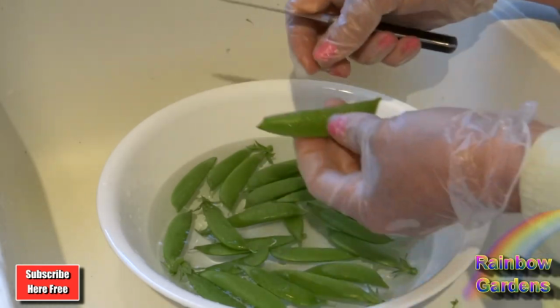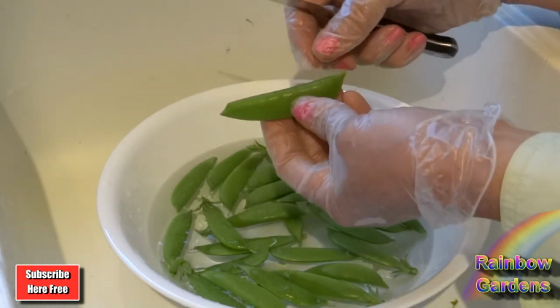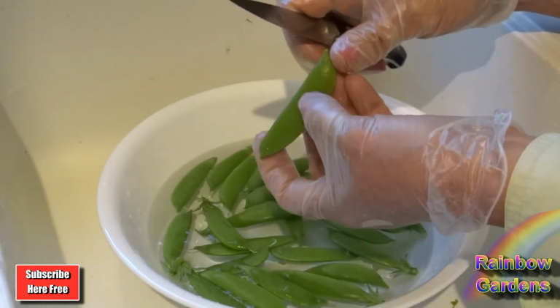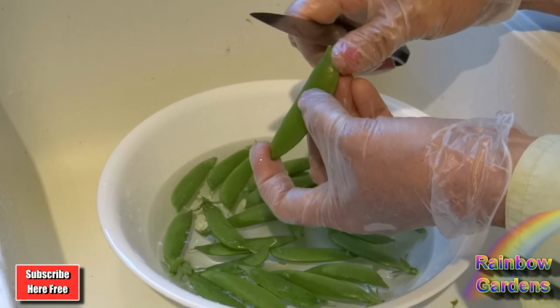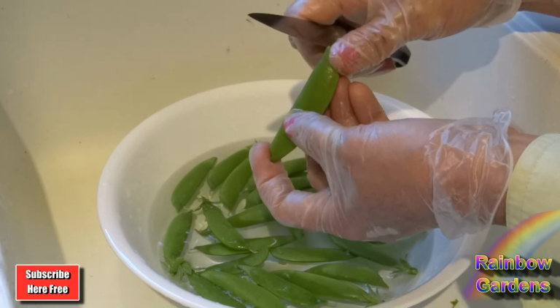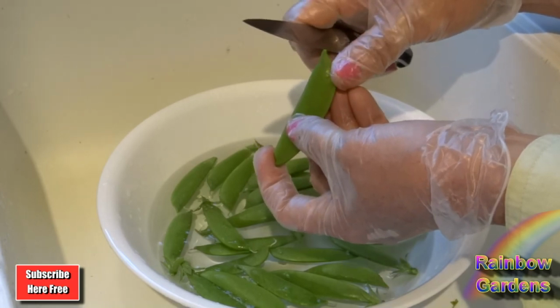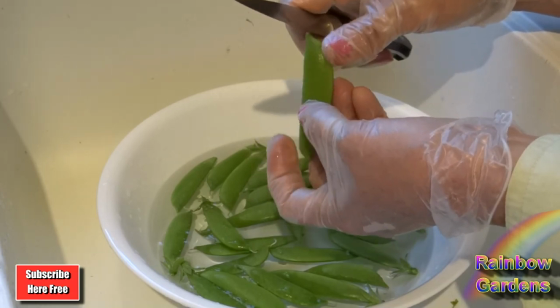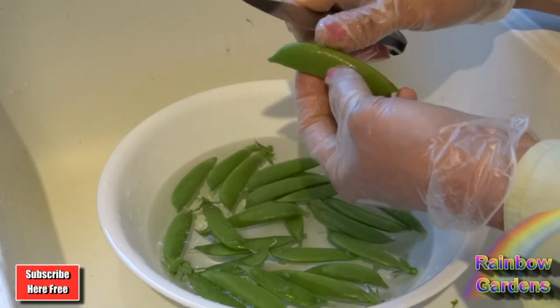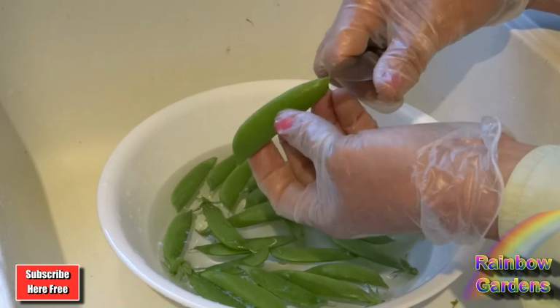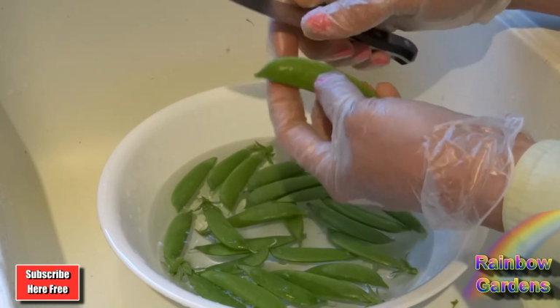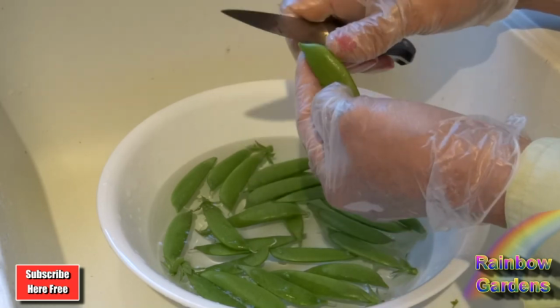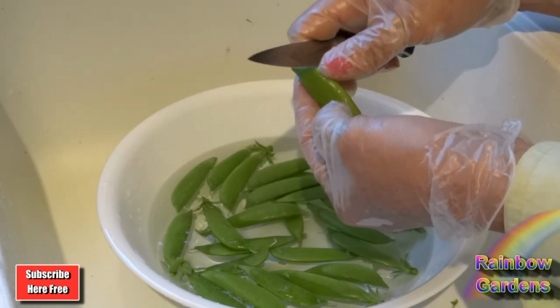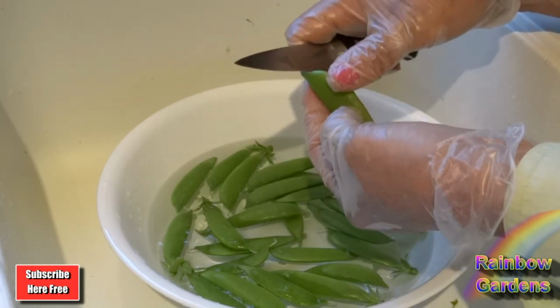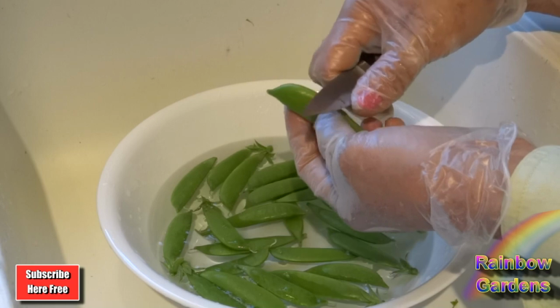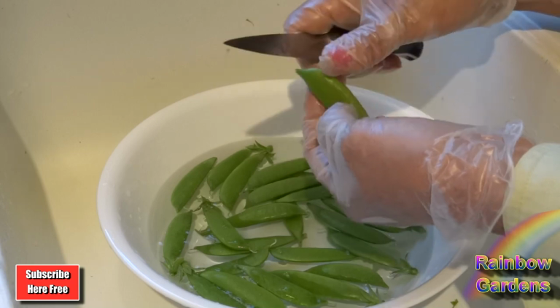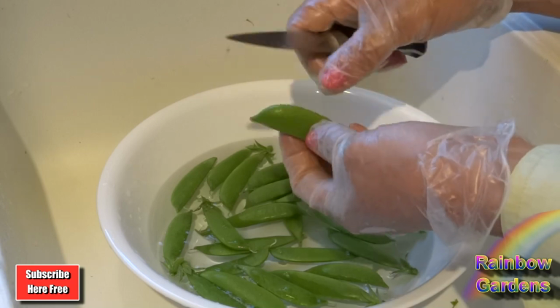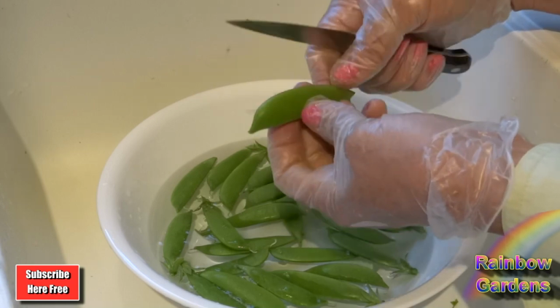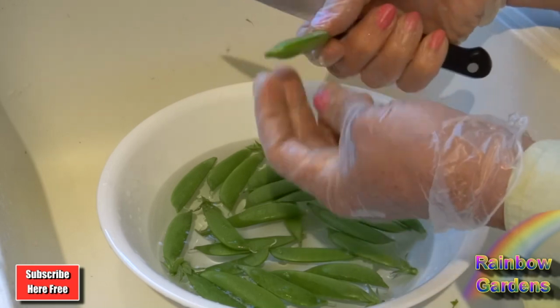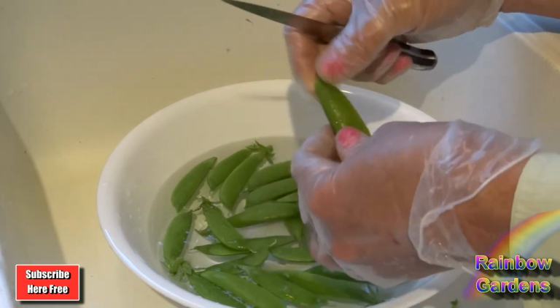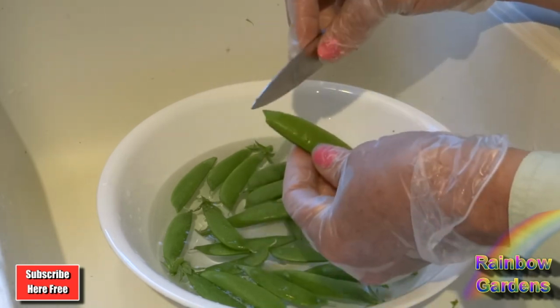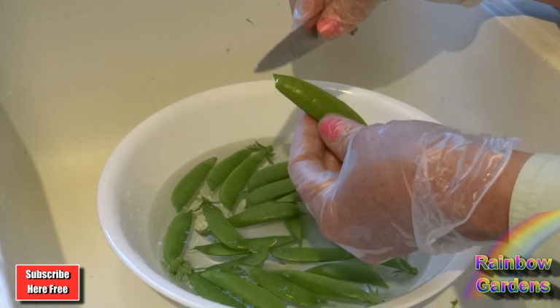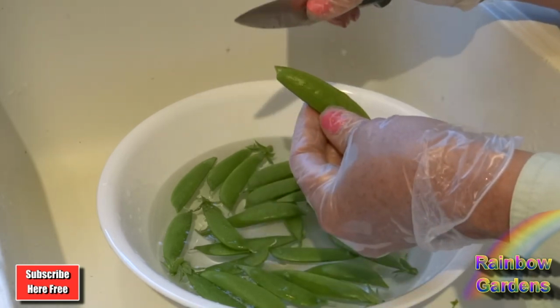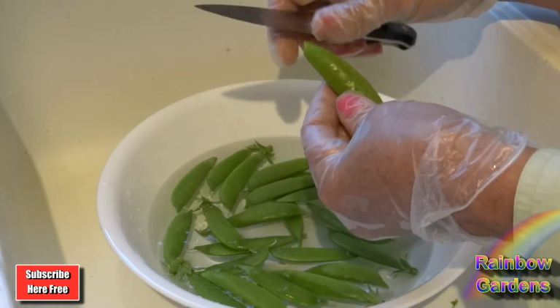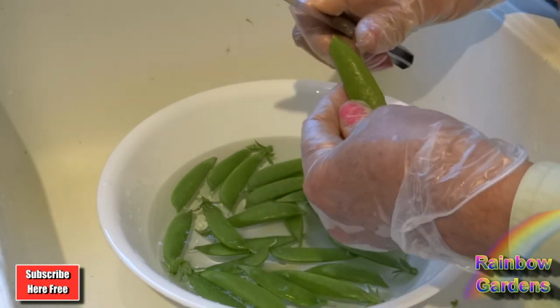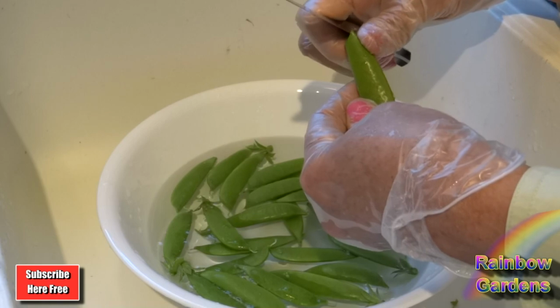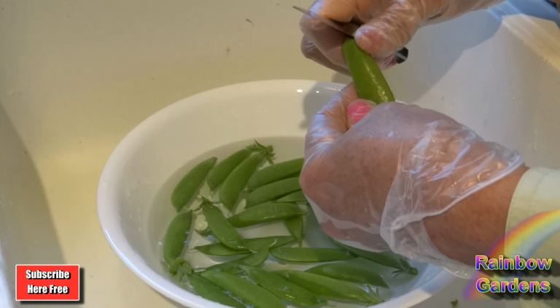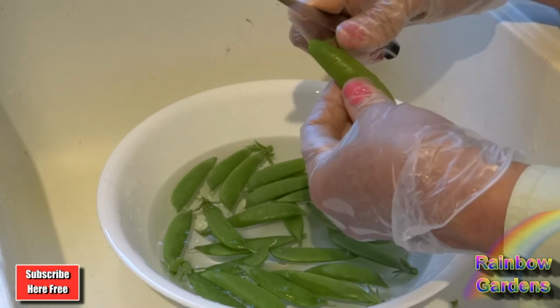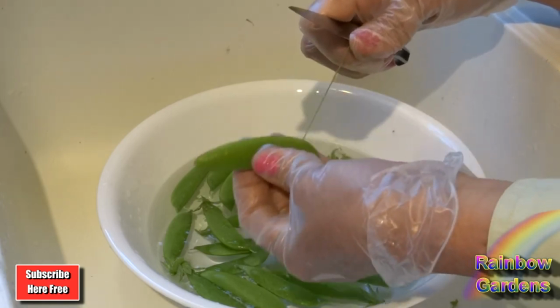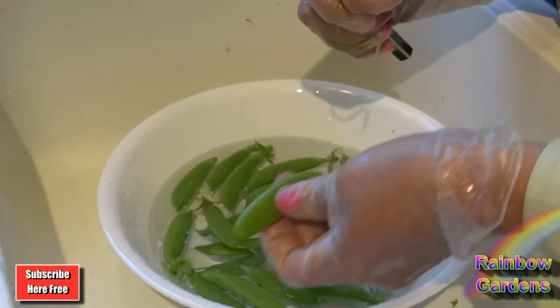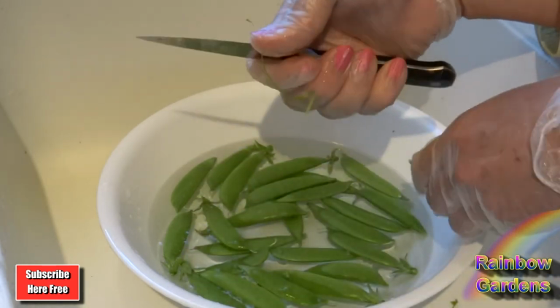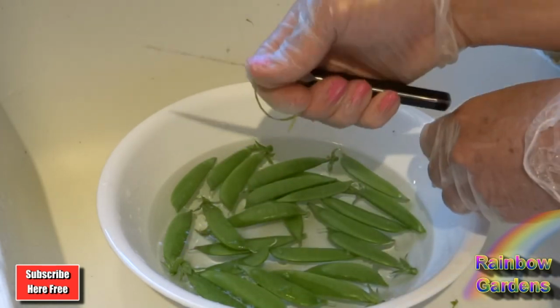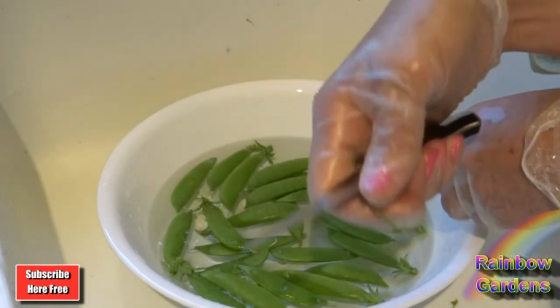Don't come back up to the blossom end and try to pull it up, because it's a very weak string right there and you usually won't be able to grab it. Come back up to your vine end, come in at an angle, and then pull it out — and that's going to be a much smaller string.